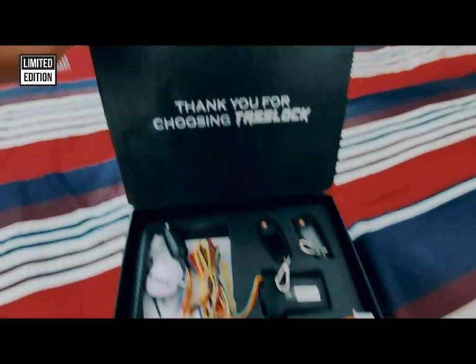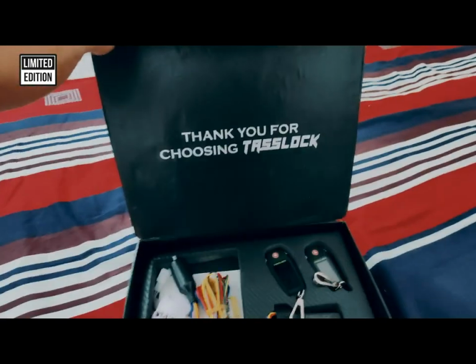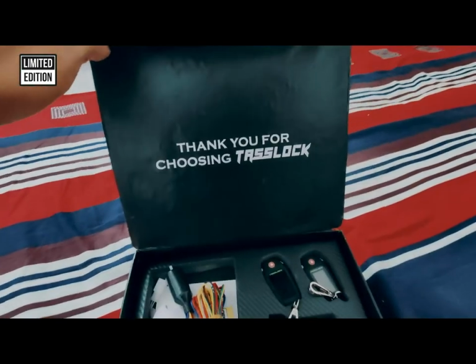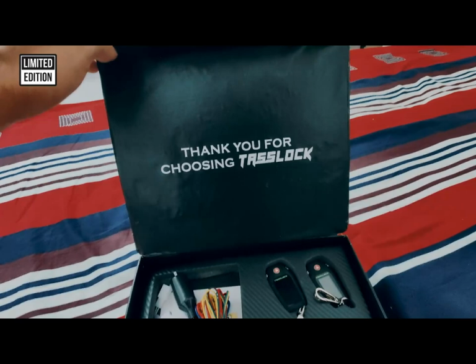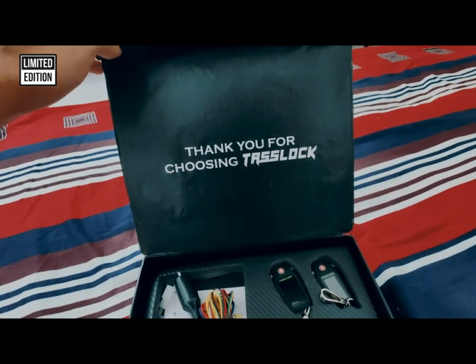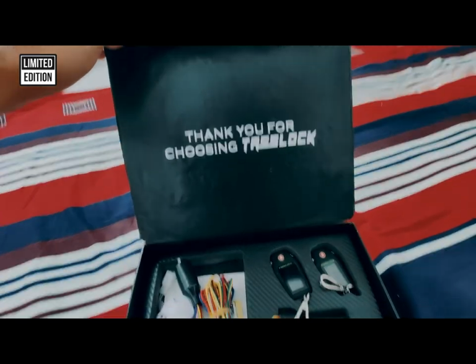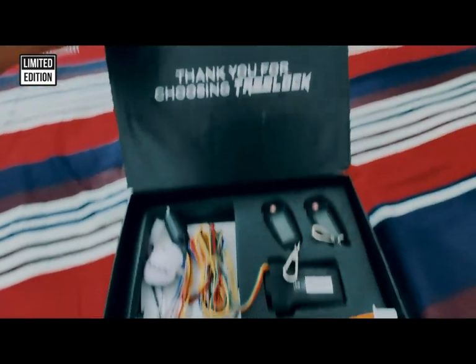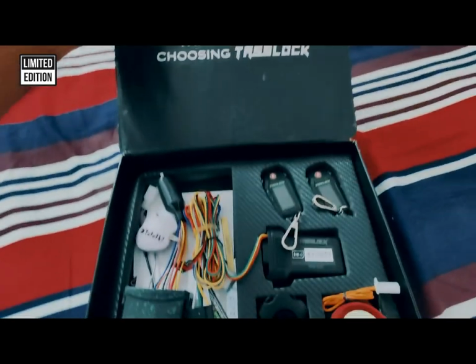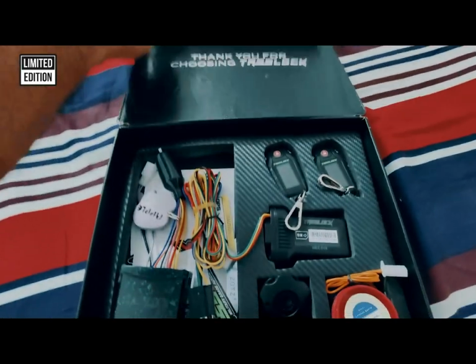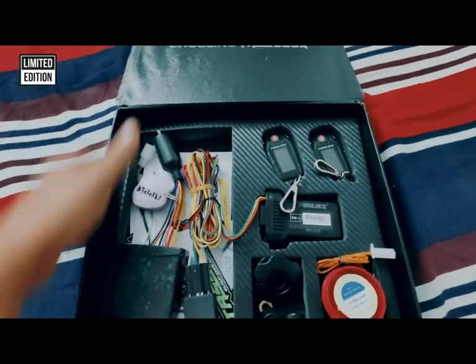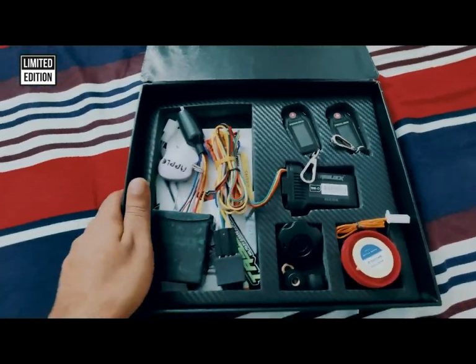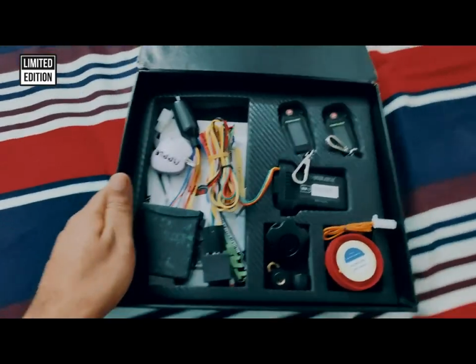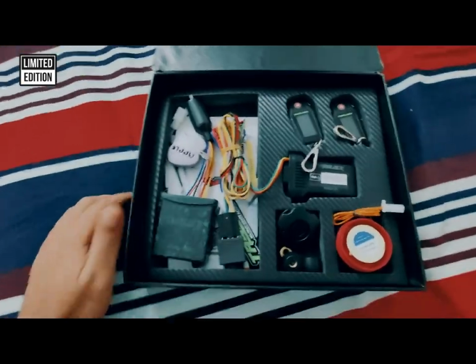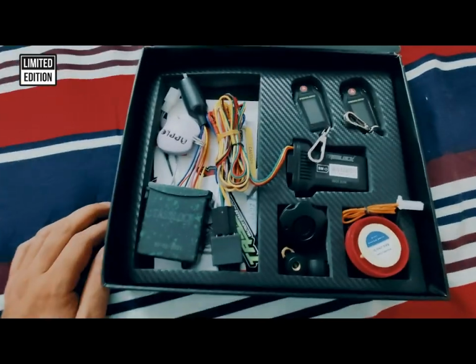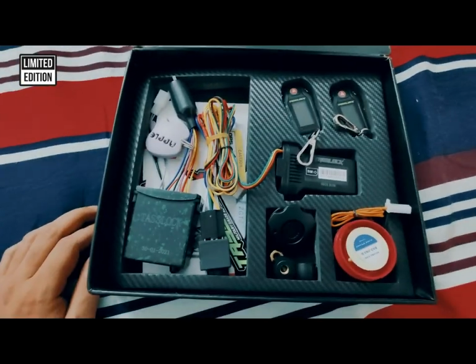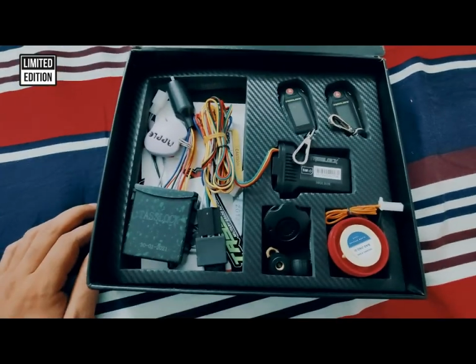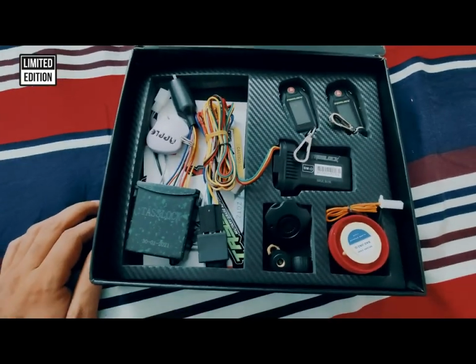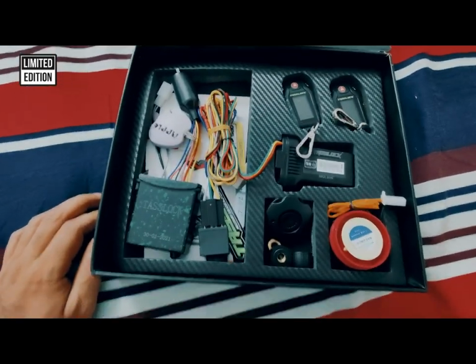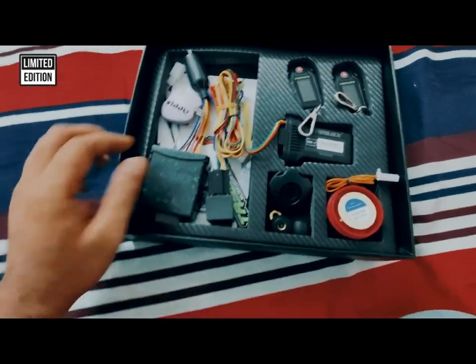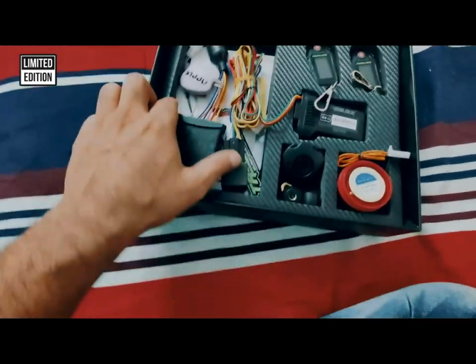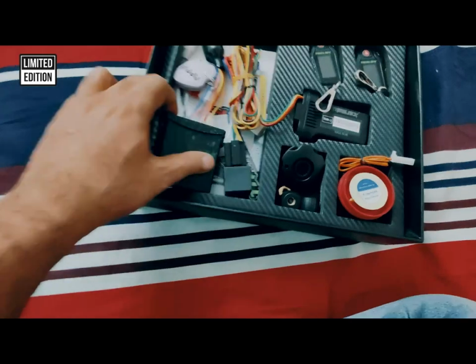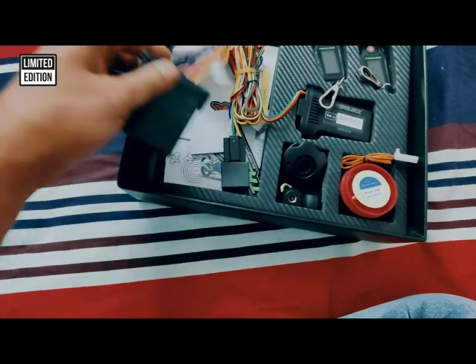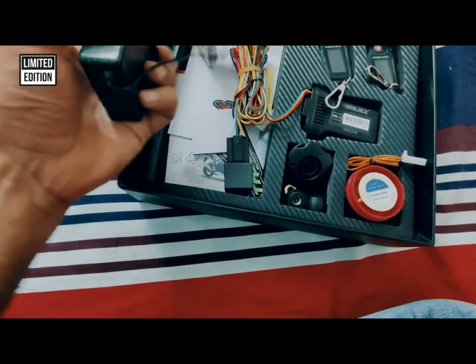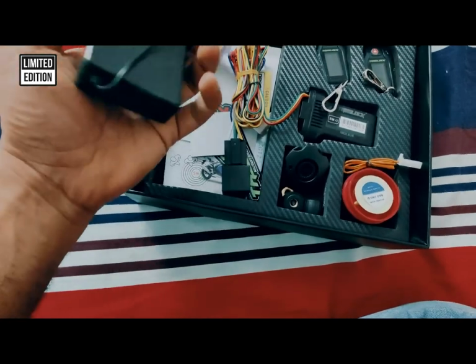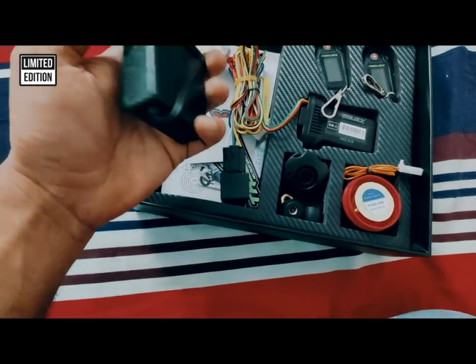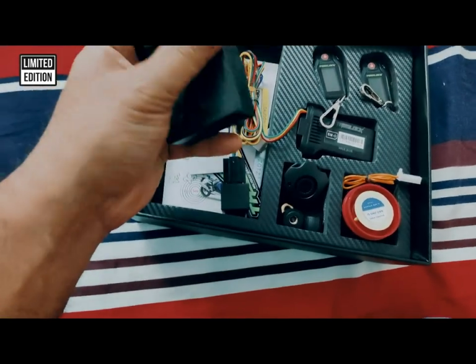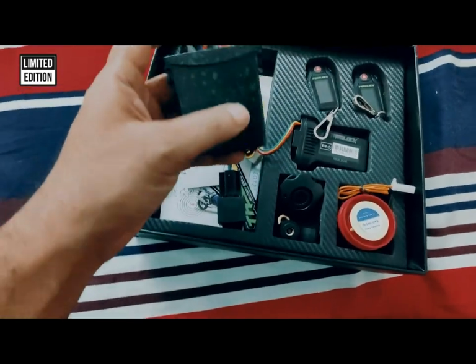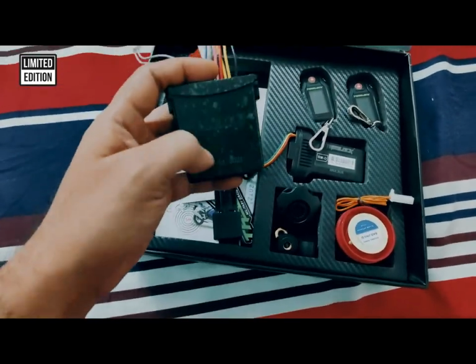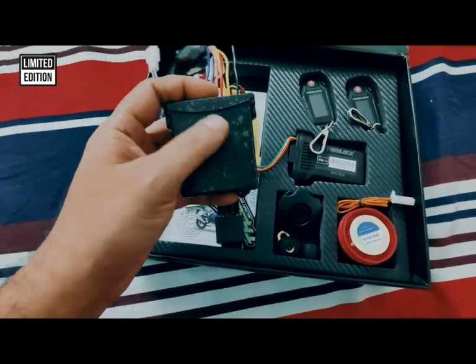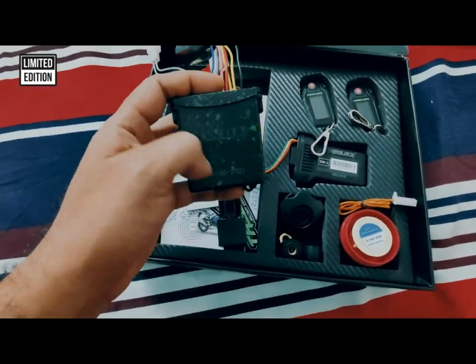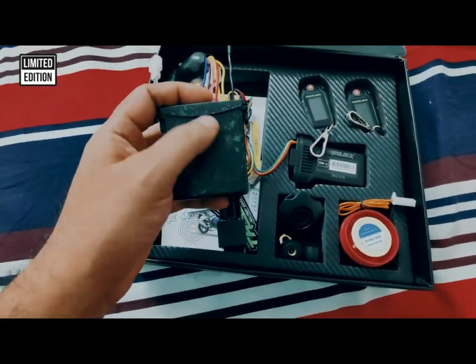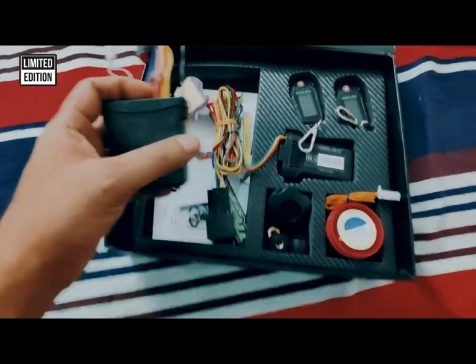Thank you for choosing Teslok. This is the most unique product you have ever seen. This is the military grade color design.